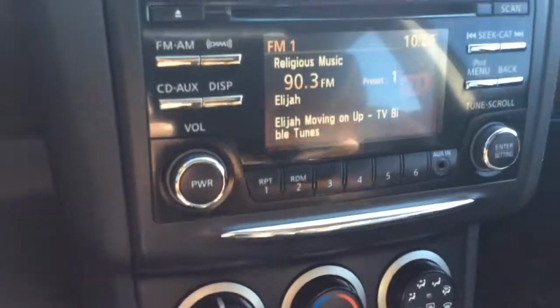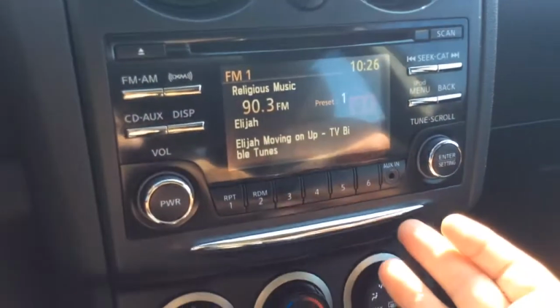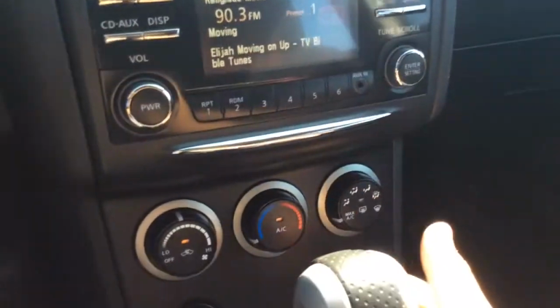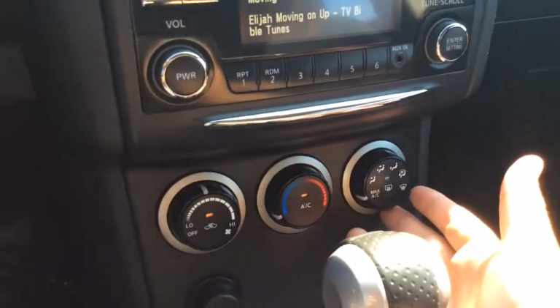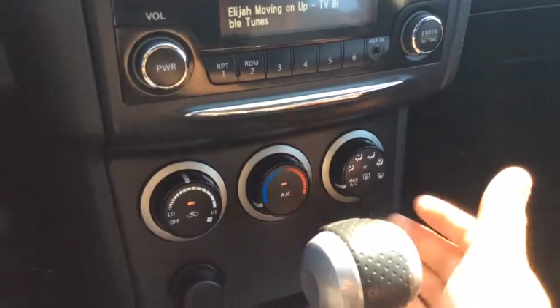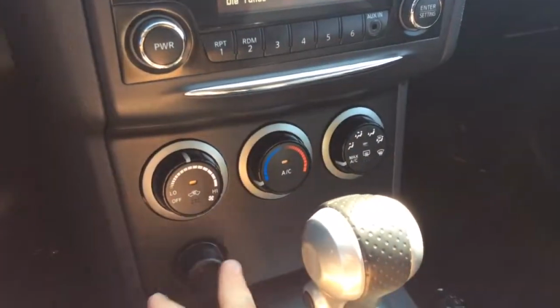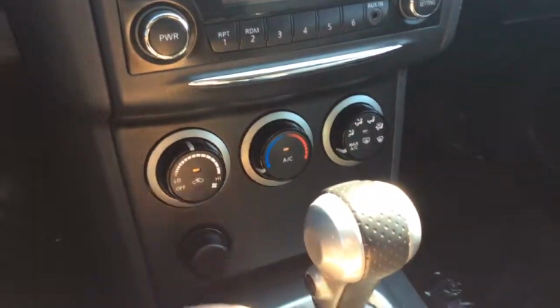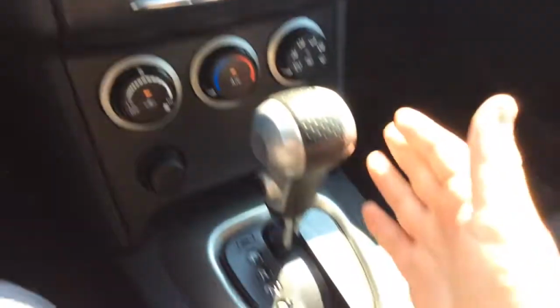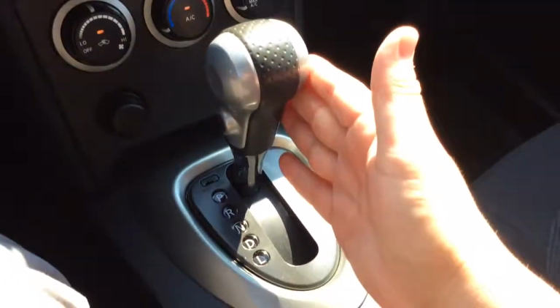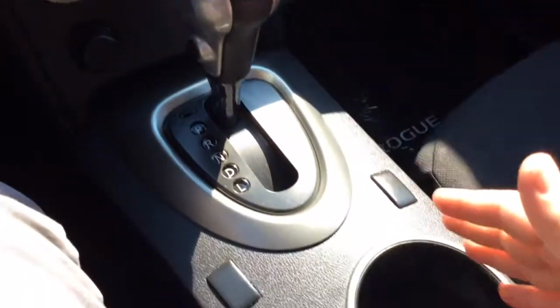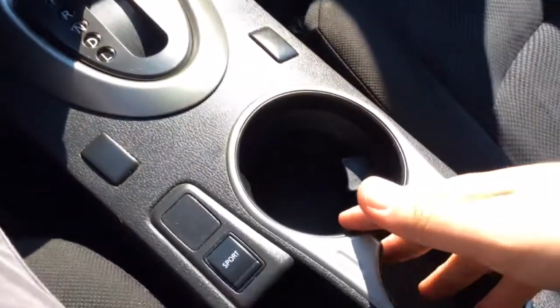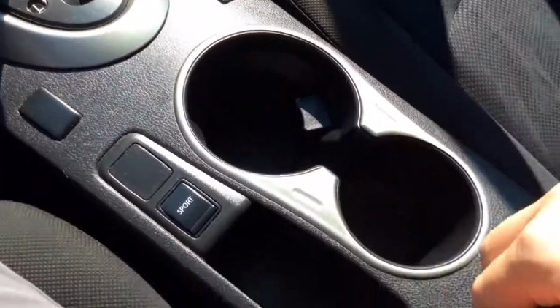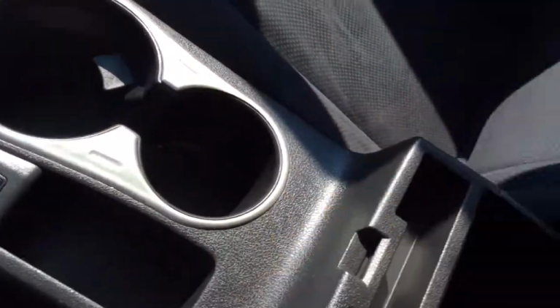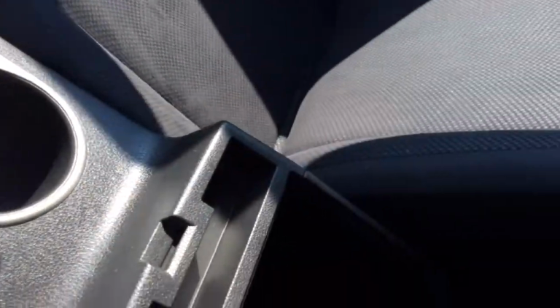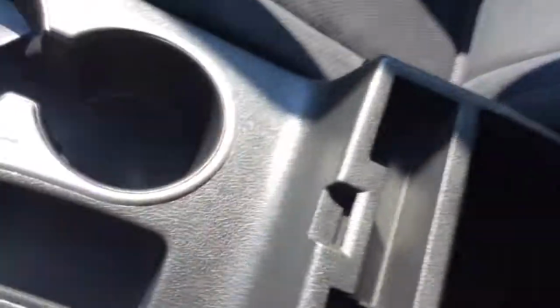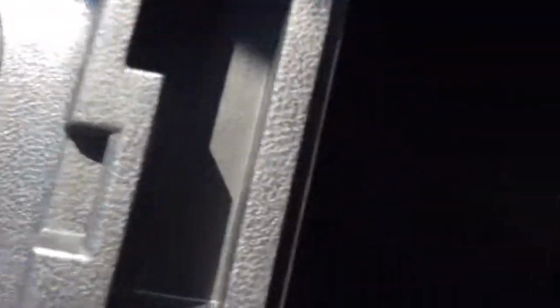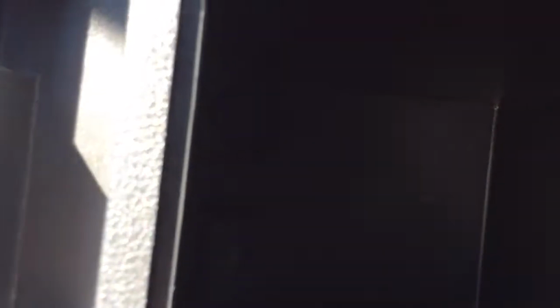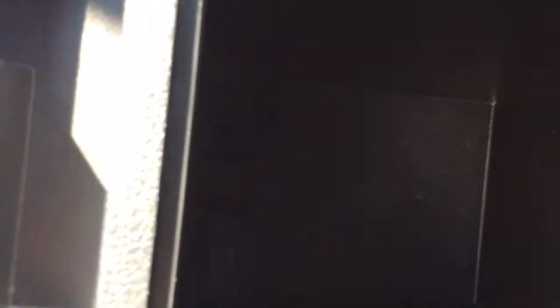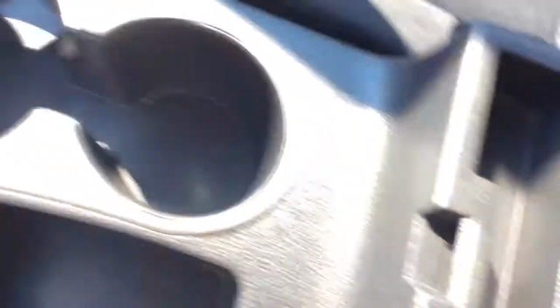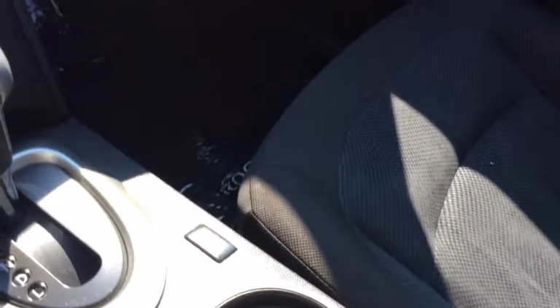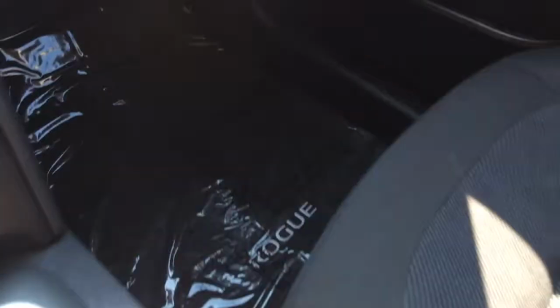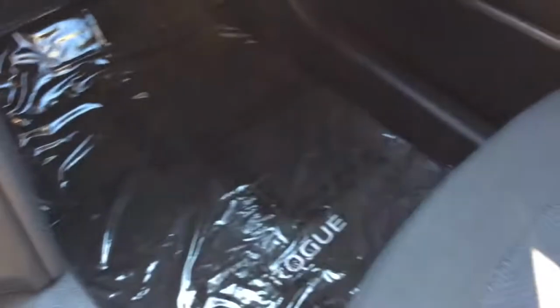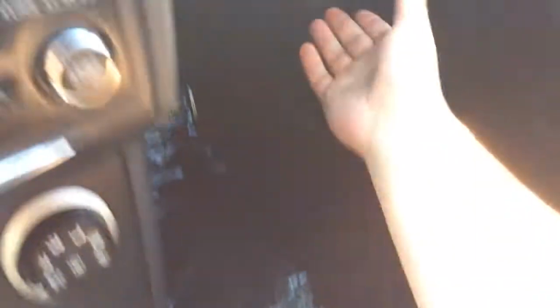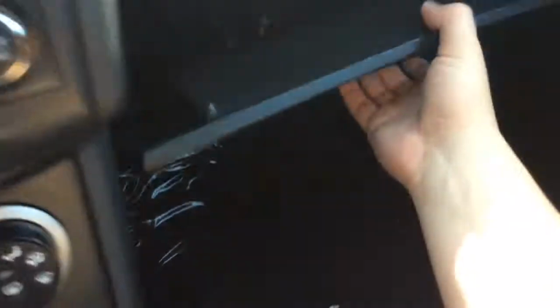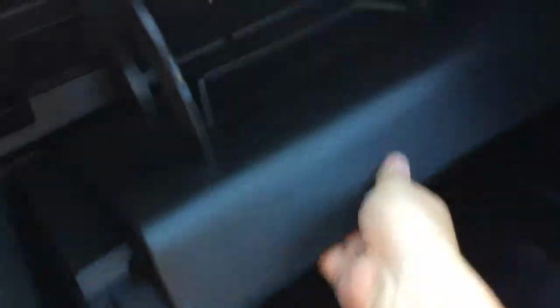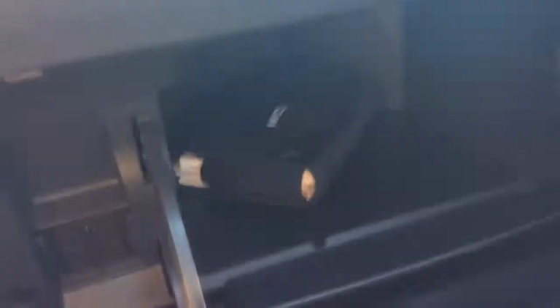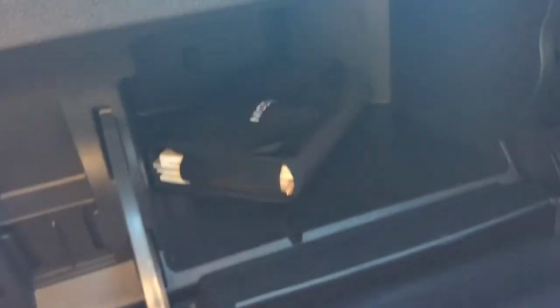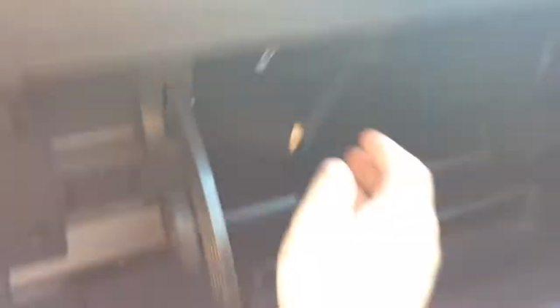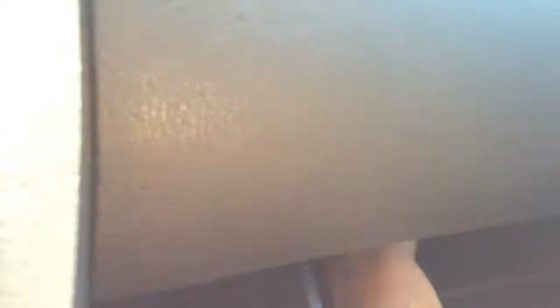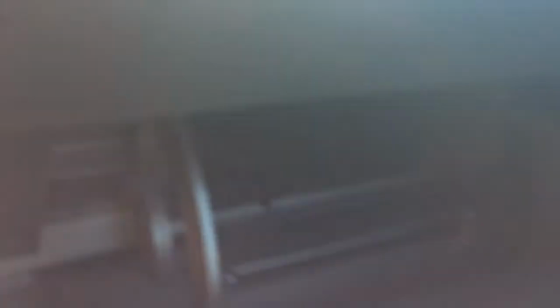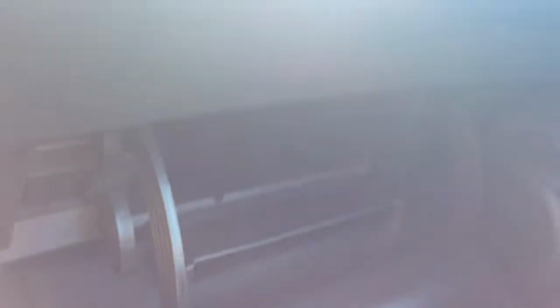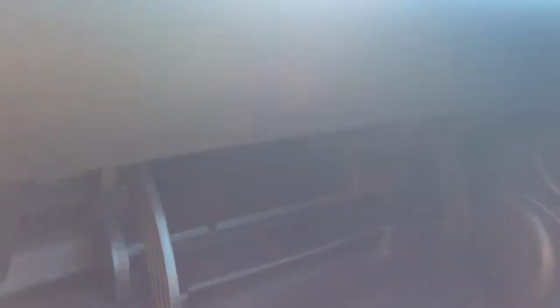You have an auxiliary line there. You have the climate control options here, a power outlet, automatic transmission, cup holders, and the armrest opens up. You have another power outlet and a USB connection down in there. Floor mats are wrapped, cleaned and ready to go. You can see your owner's manual and information showing you everything you need to know about your new Rogue.